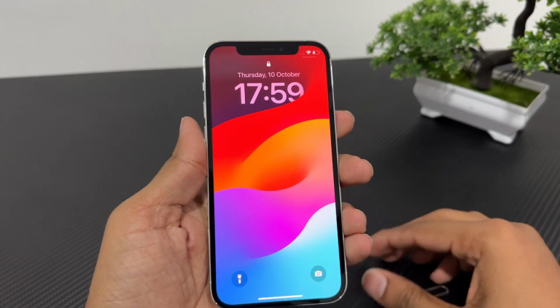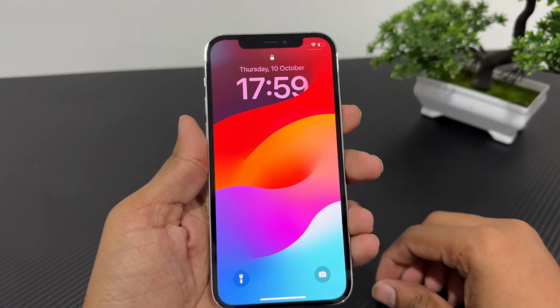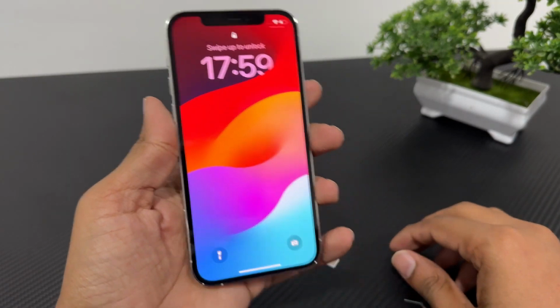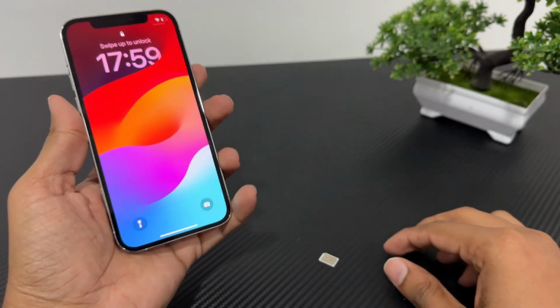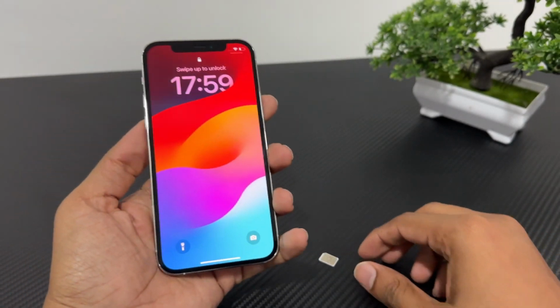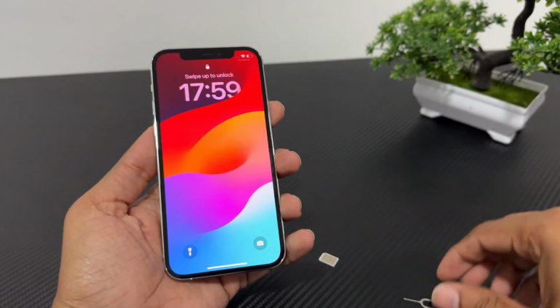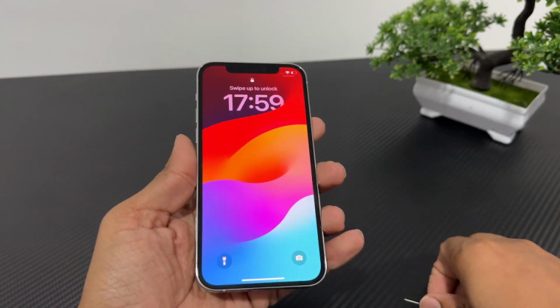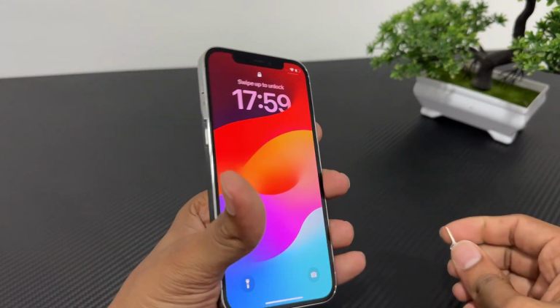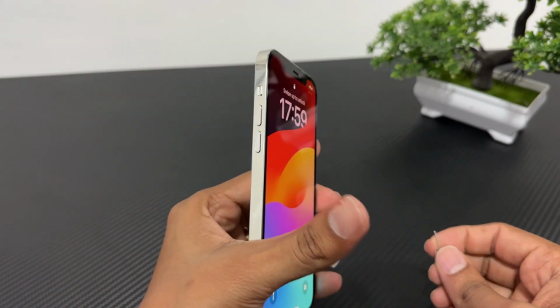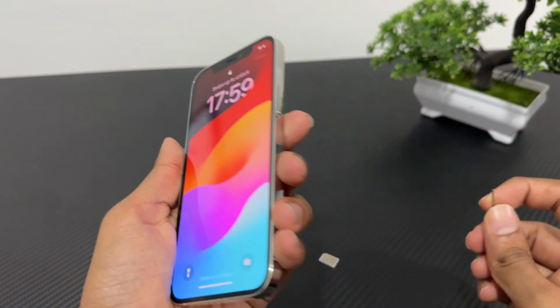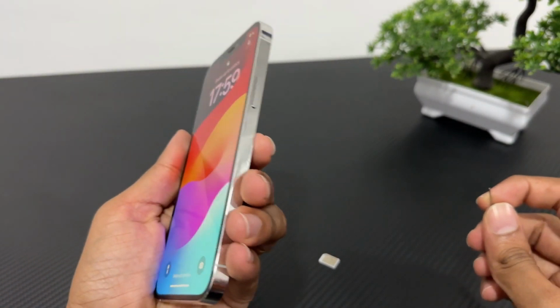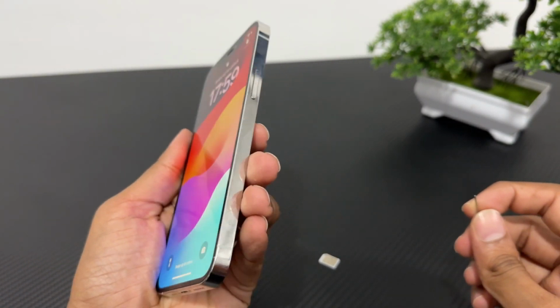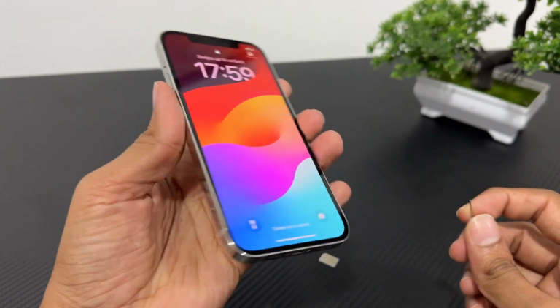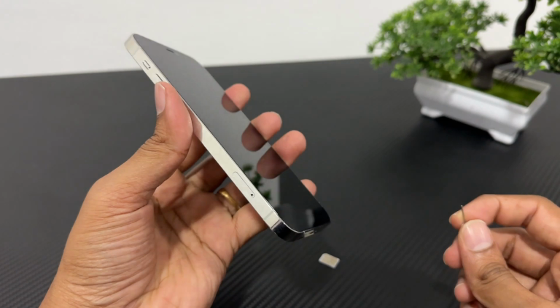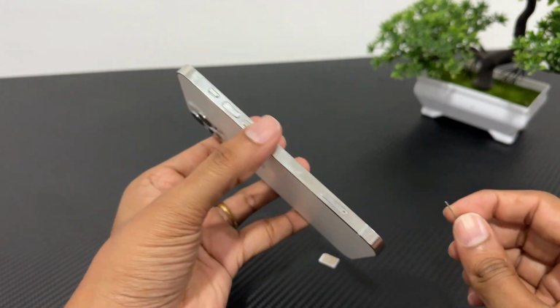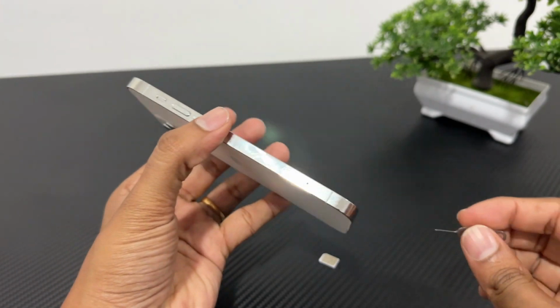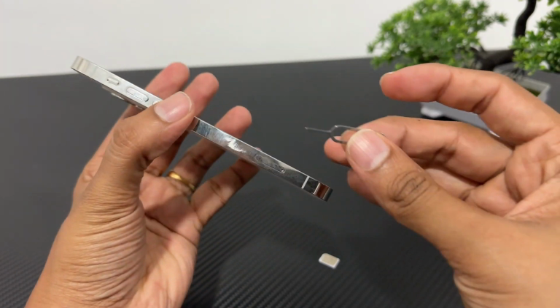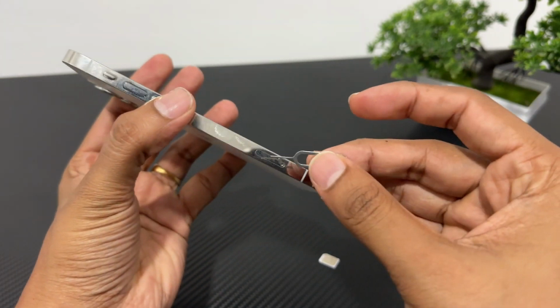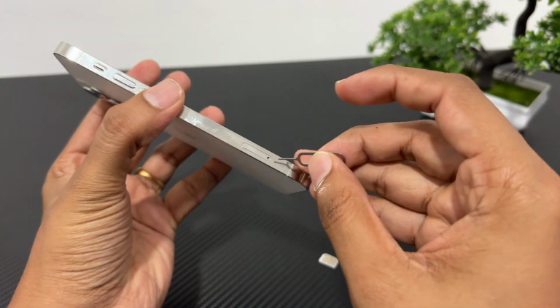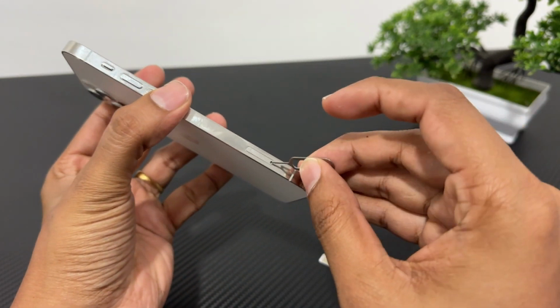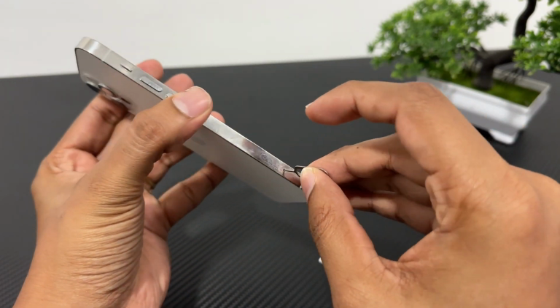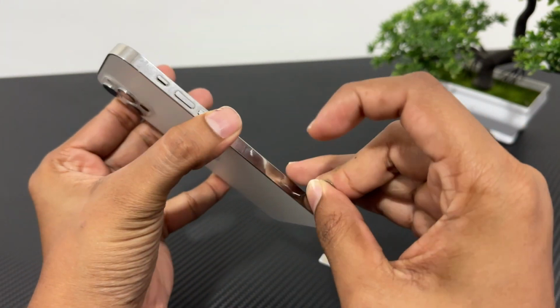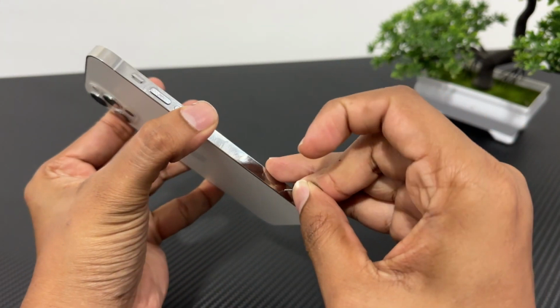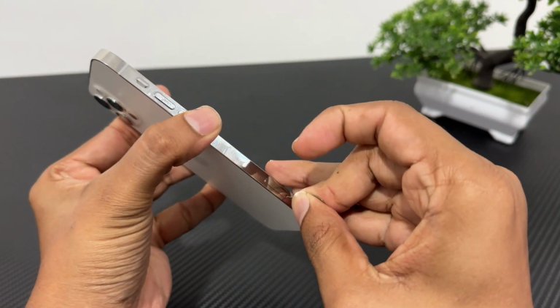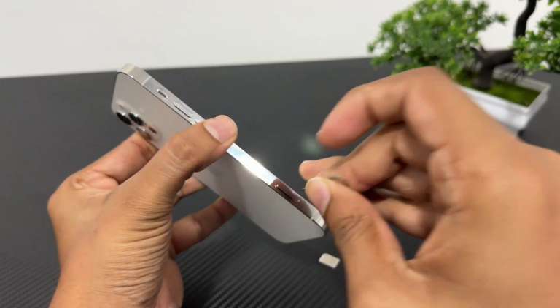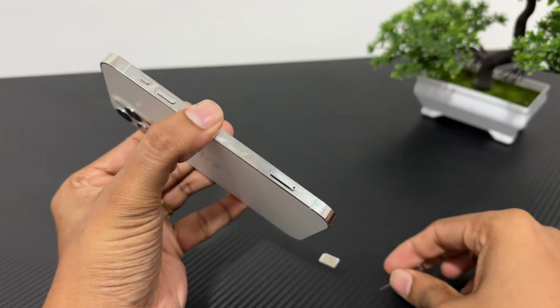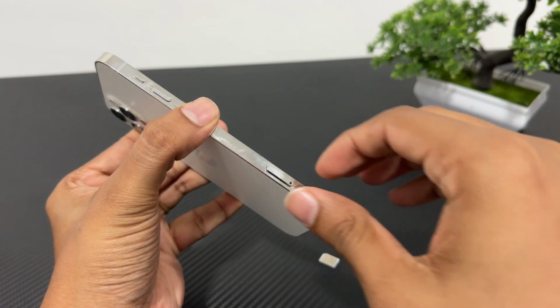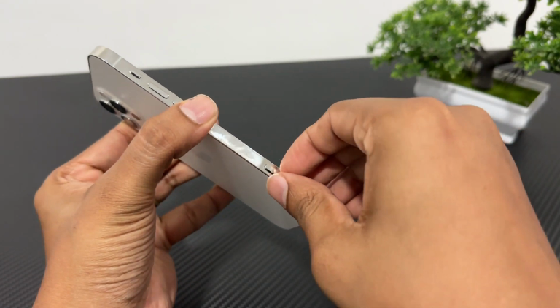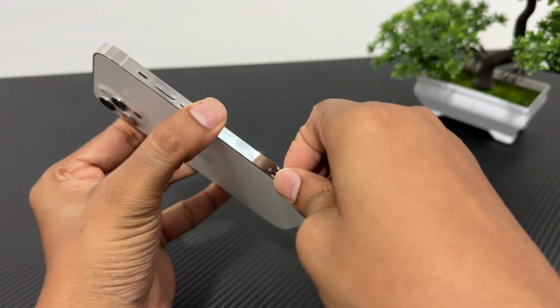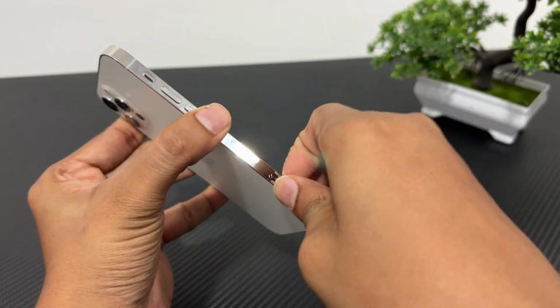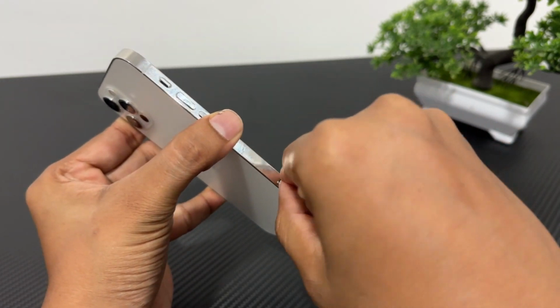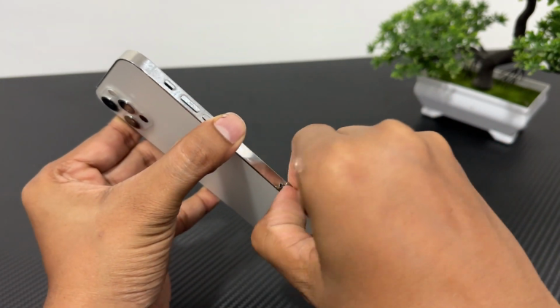In this video, I will show you how to insert a SIM card into your iPhone 12 Pro. First, take the SIM ejector tool and locate the SIM card tray on the right side of your phone. Gently press the tool into the small hole until the tray pops out.